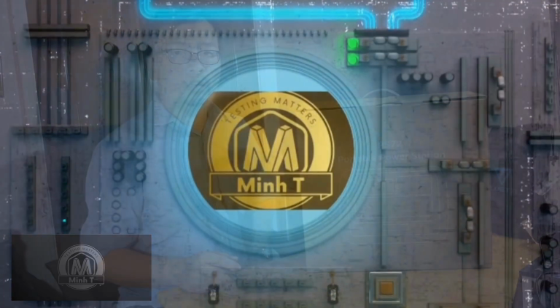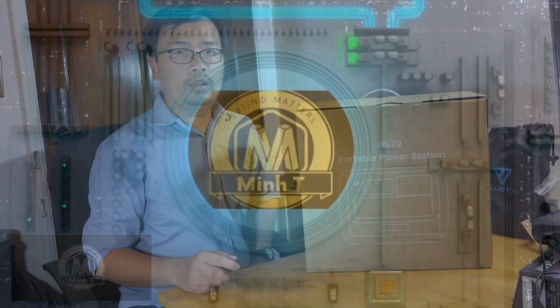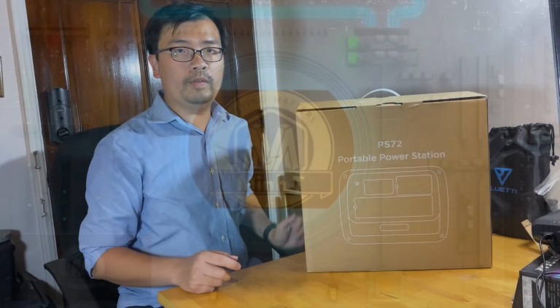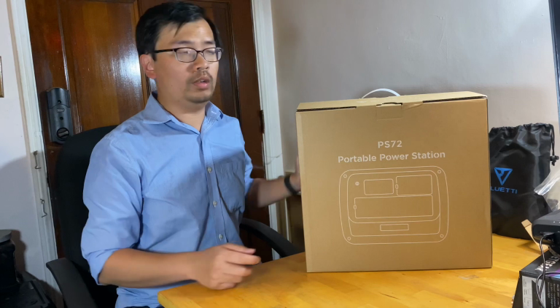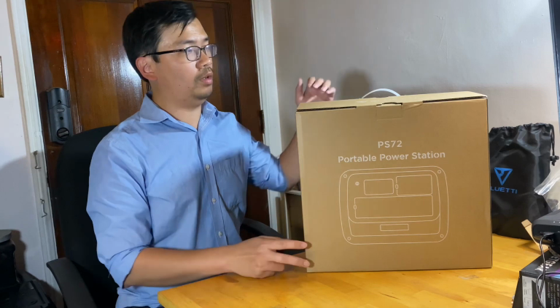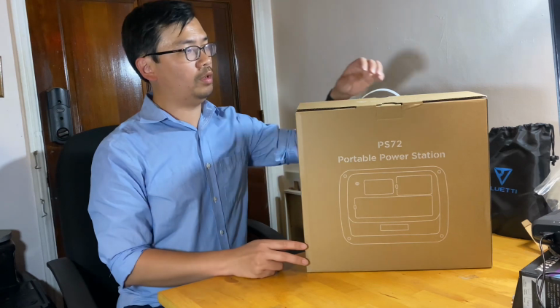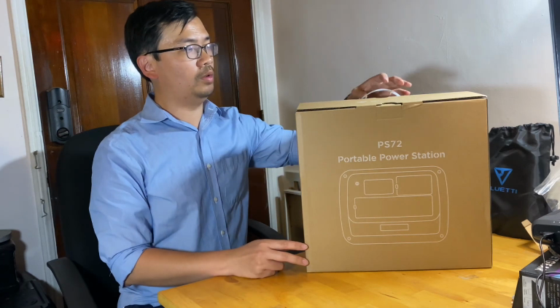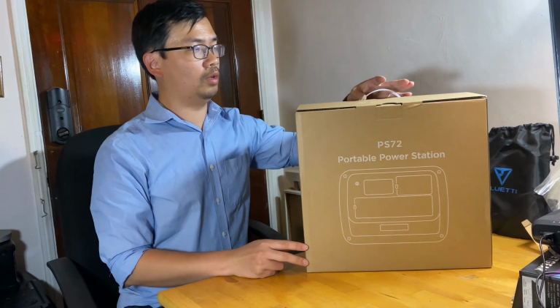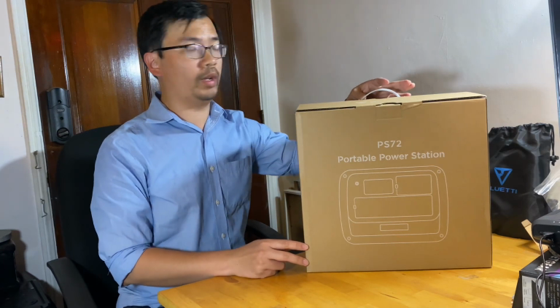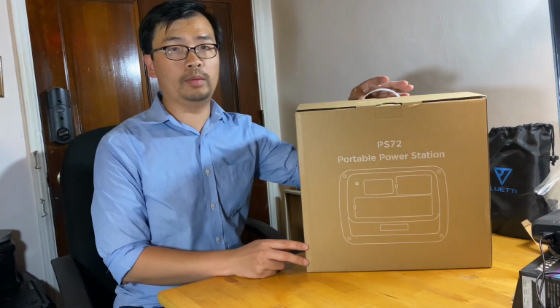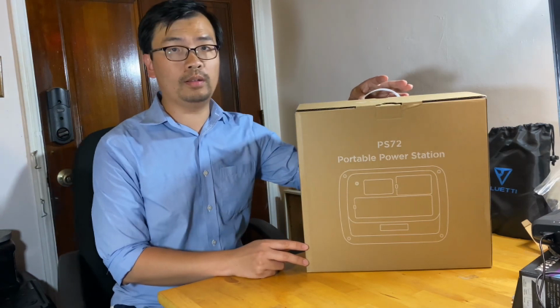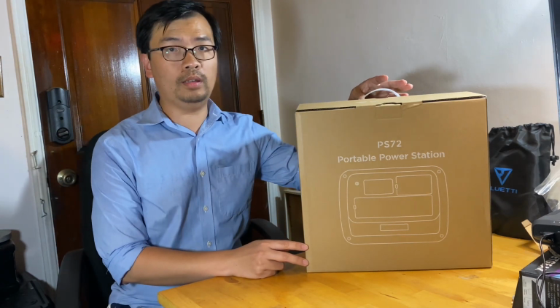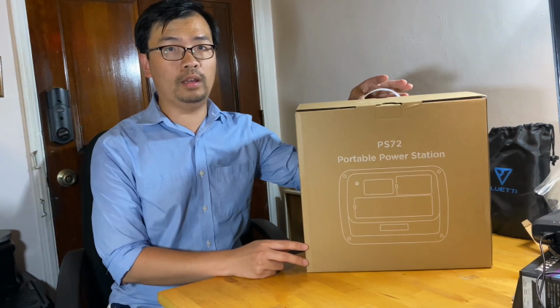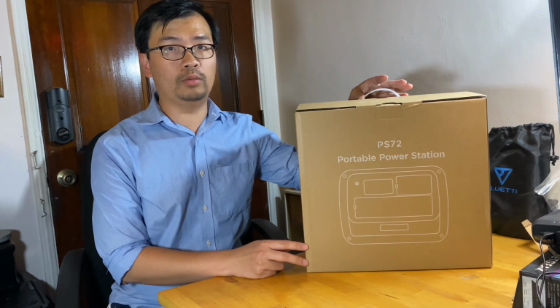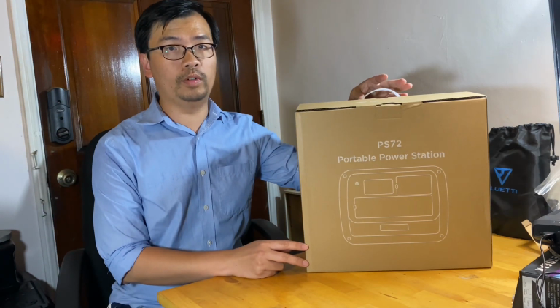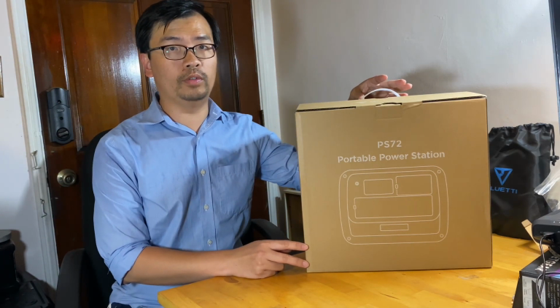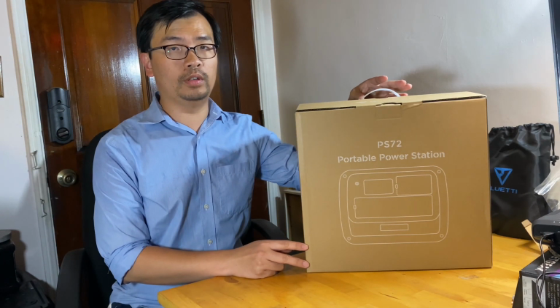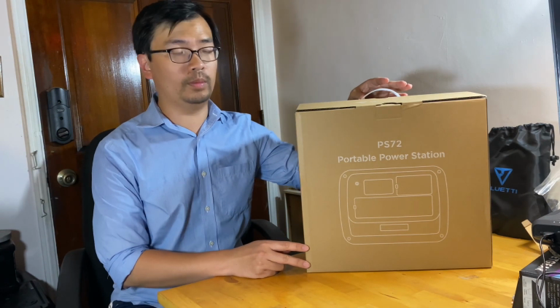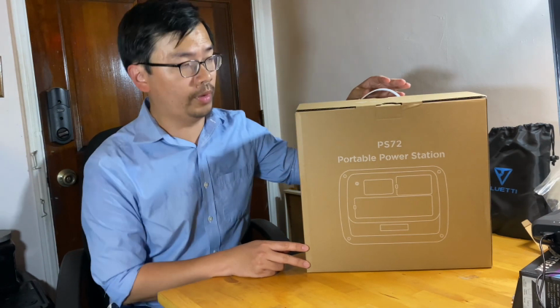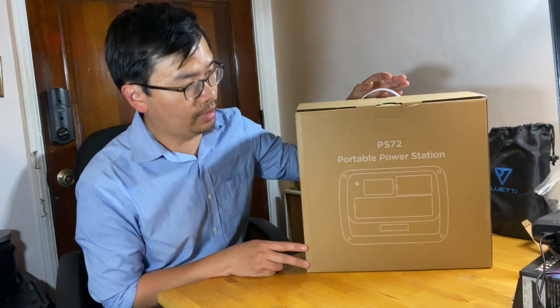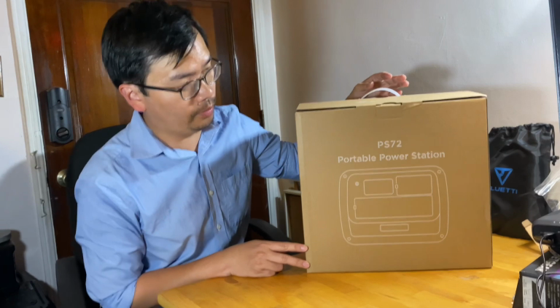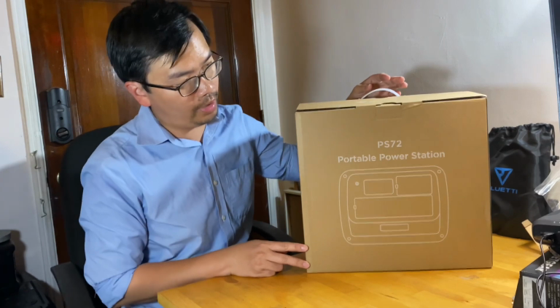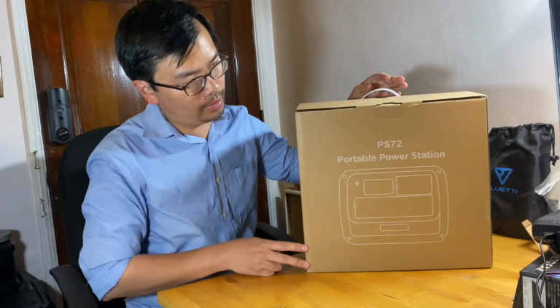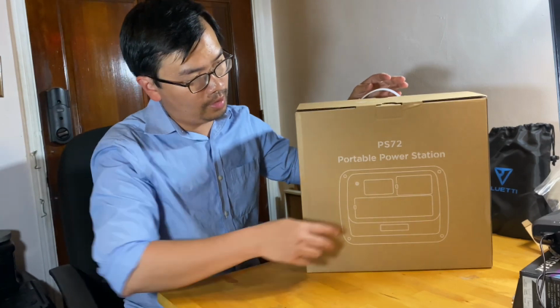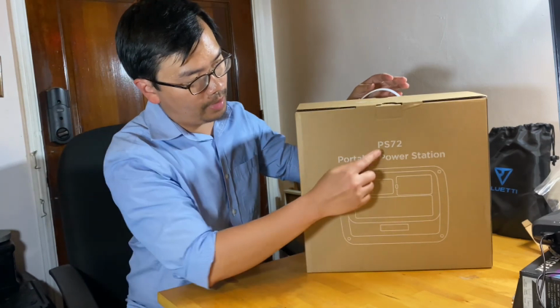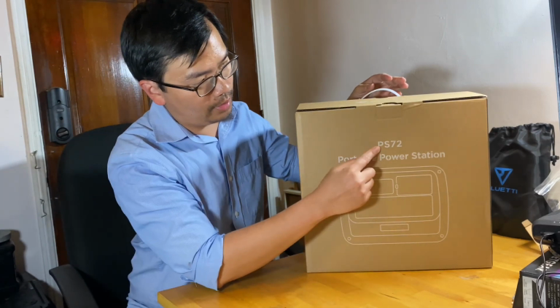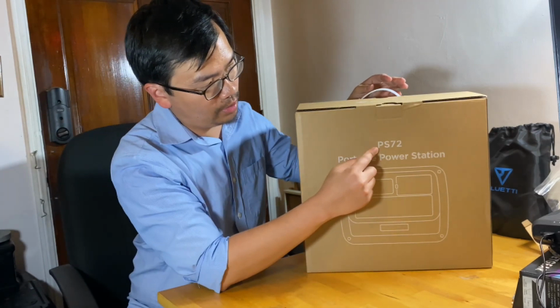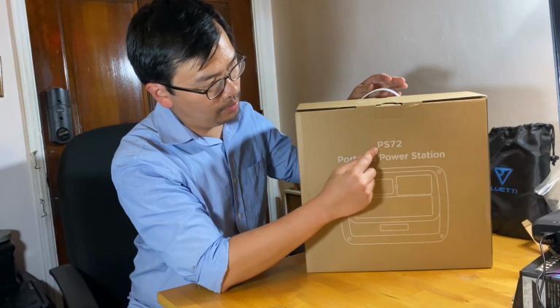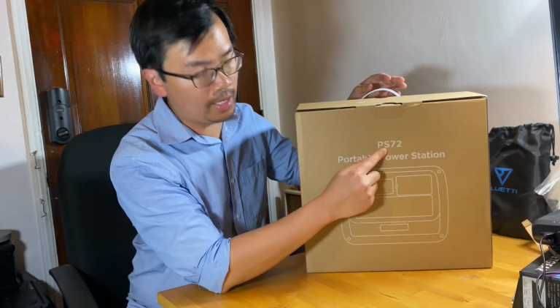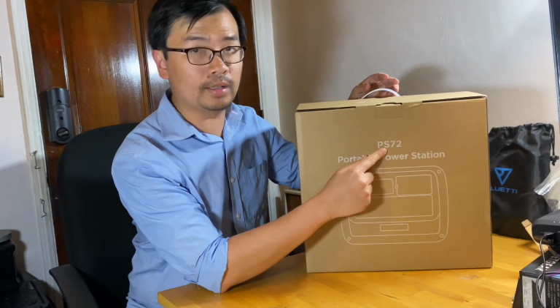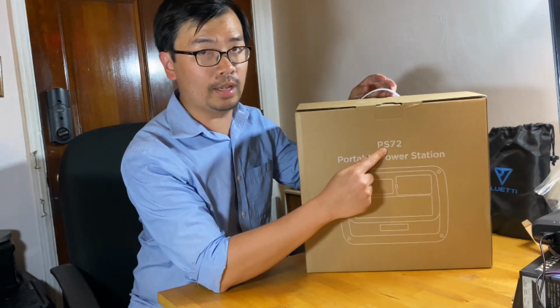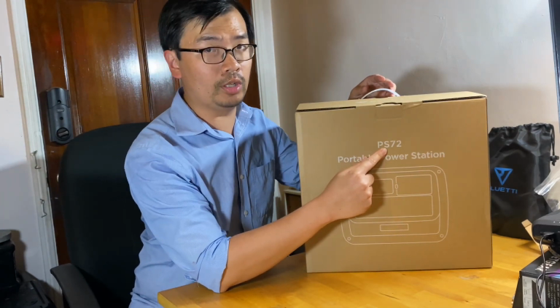Hello everyone, today we're gonna do a quick unboxing and review for this Blue Eddy new product — the Power Station PS72.